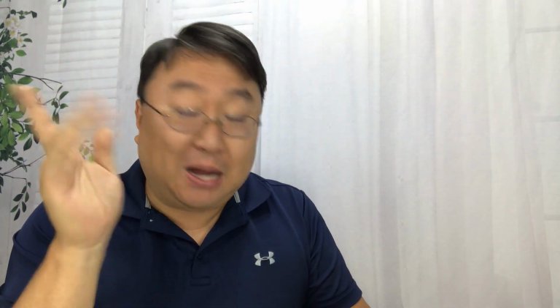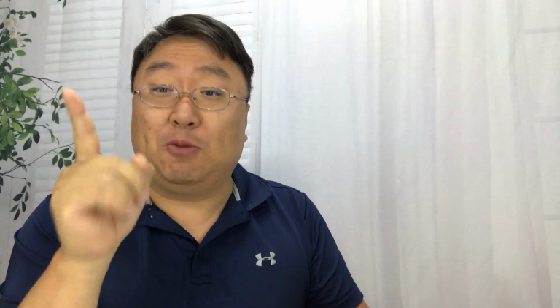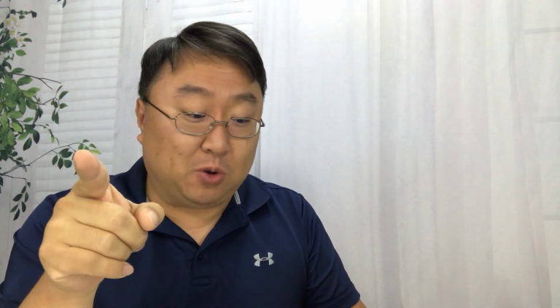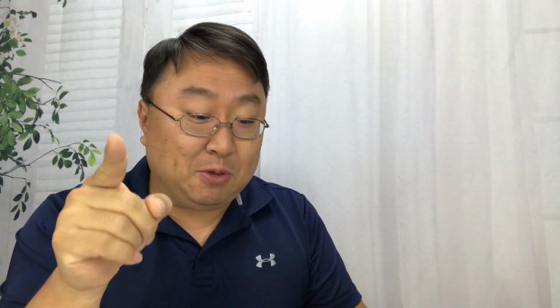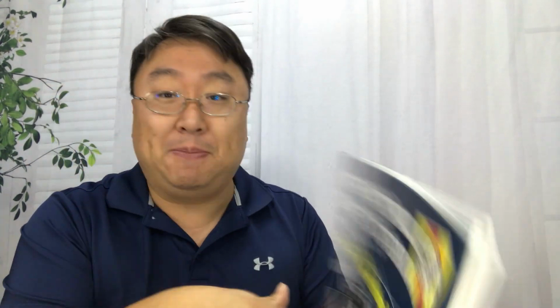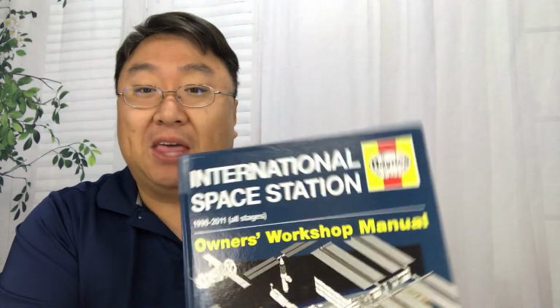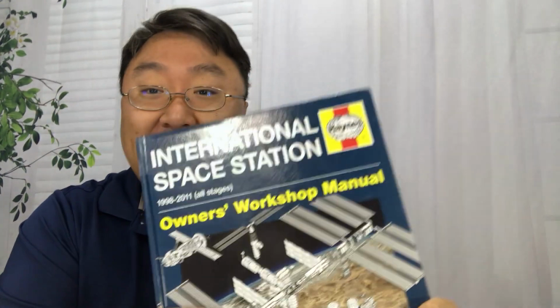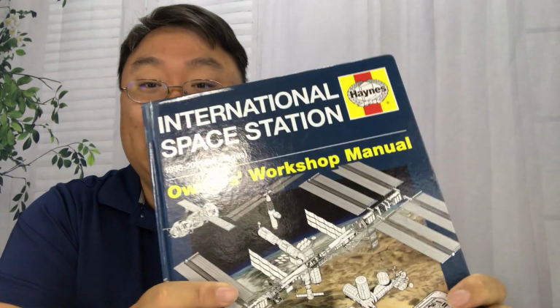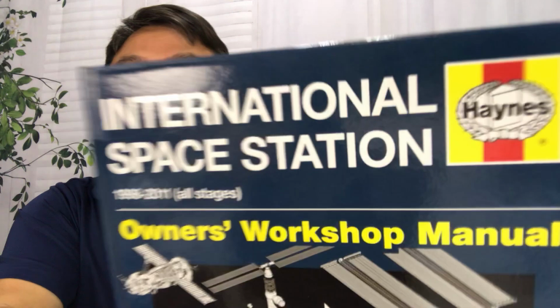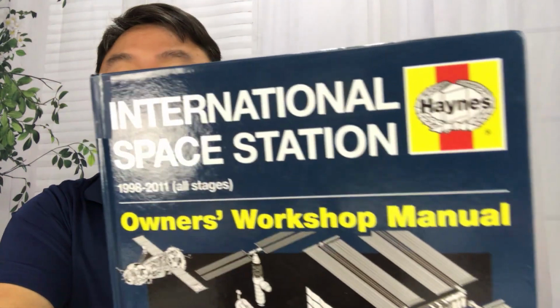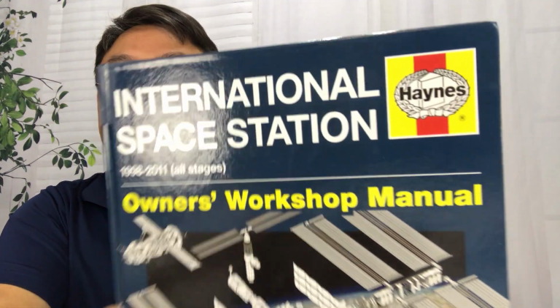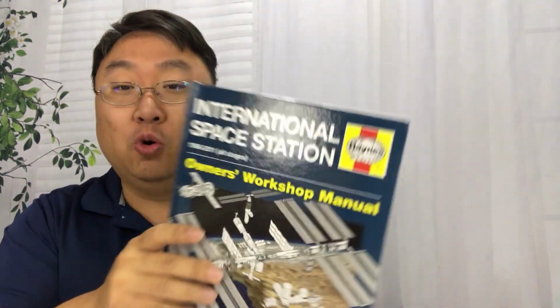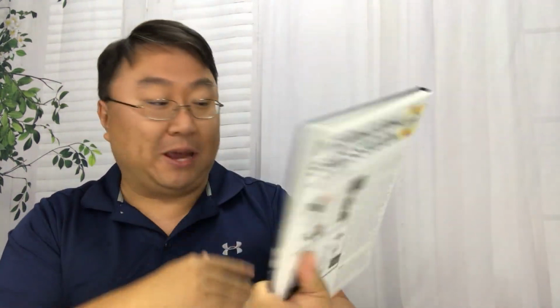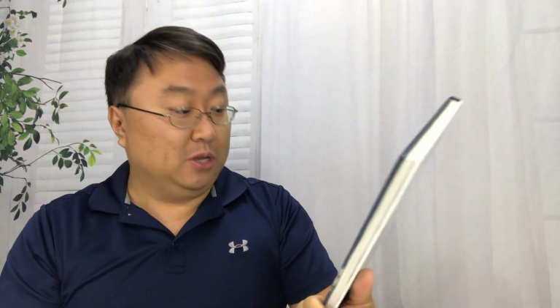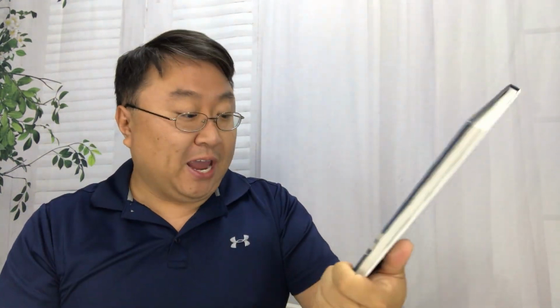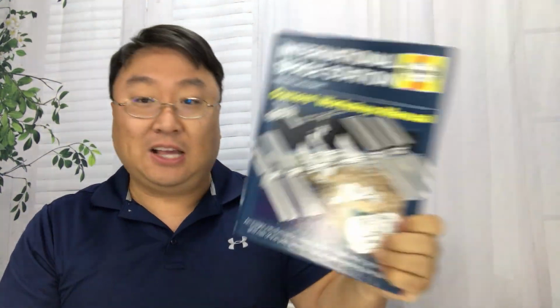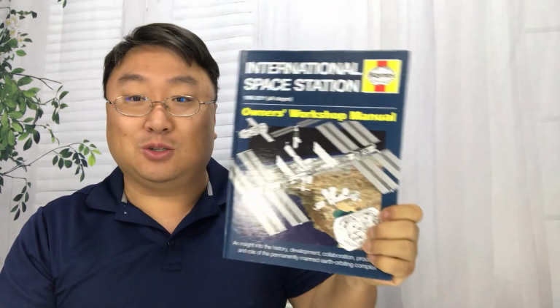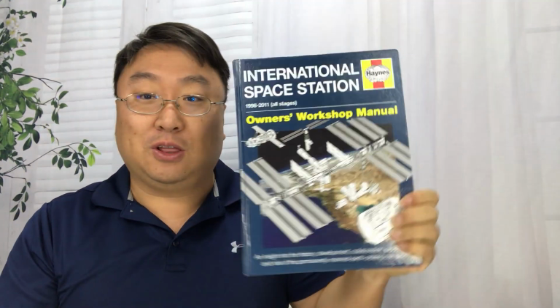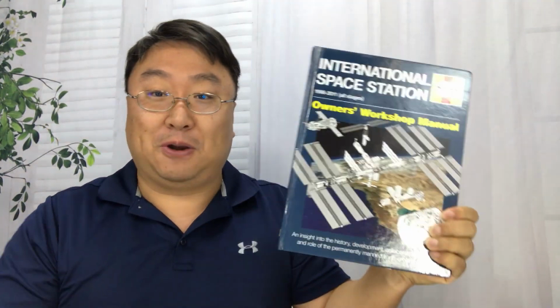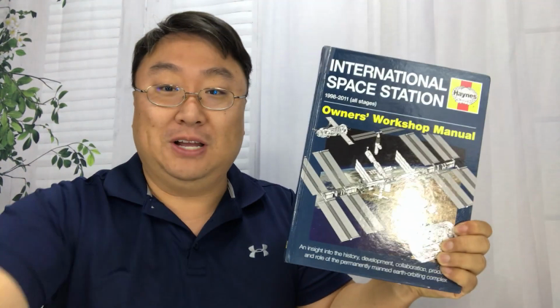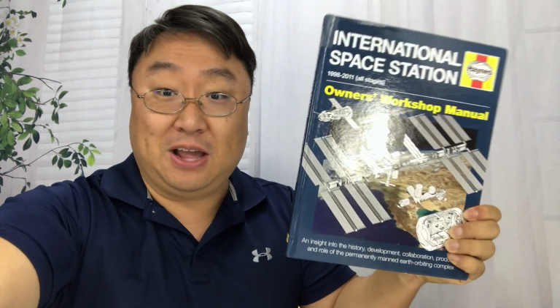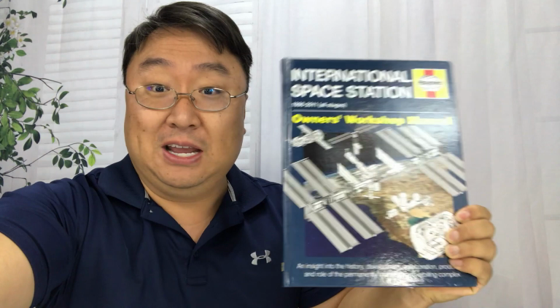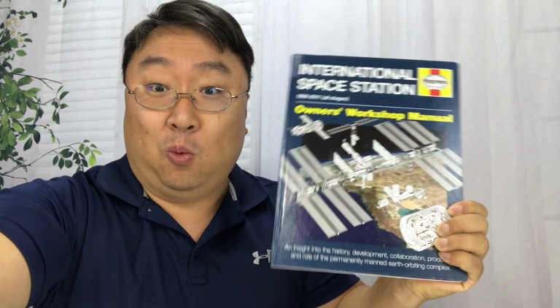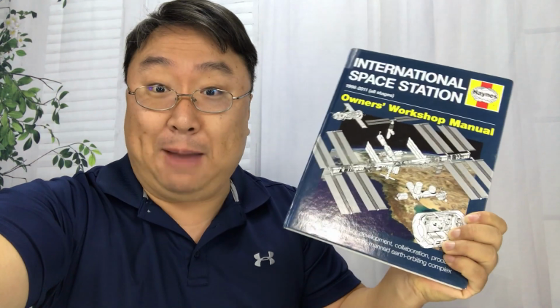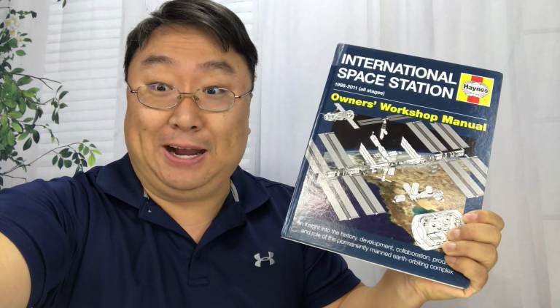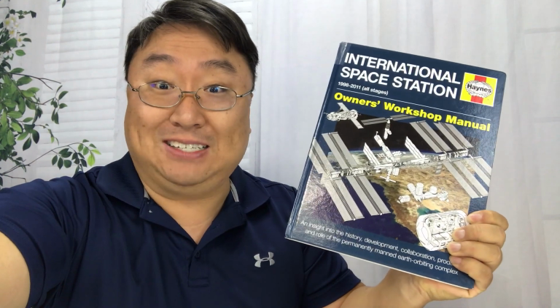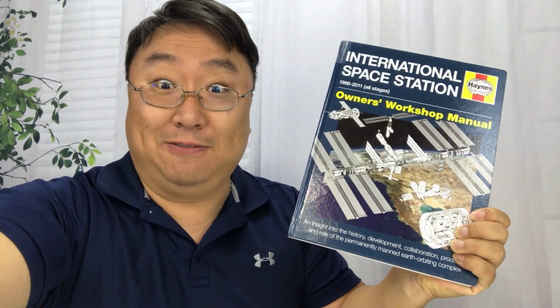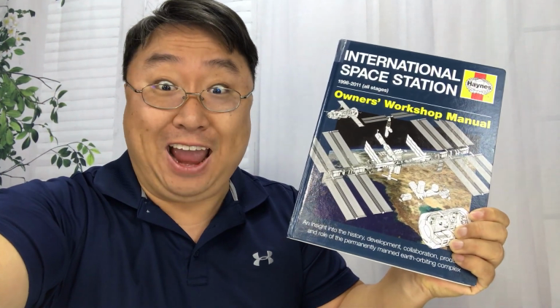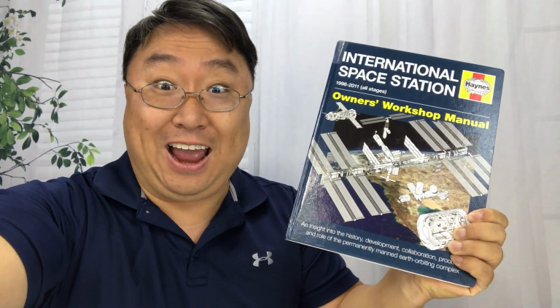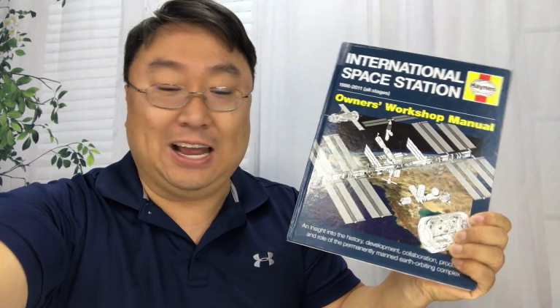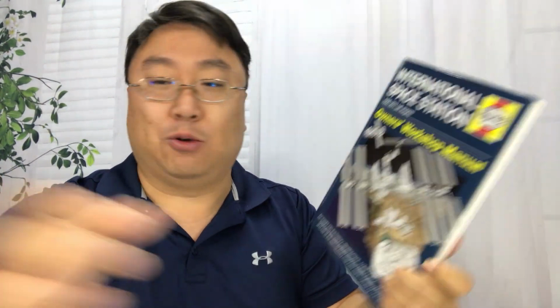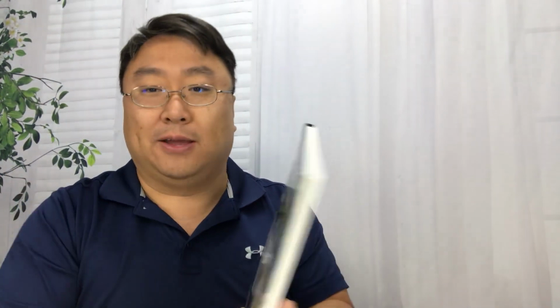But if you're picking one up, you might want to pick up the Haynes International Space Station Owner's Manual. I thought this looked pretty cool, so I thought why not pick it up myself and learn how to work on it.